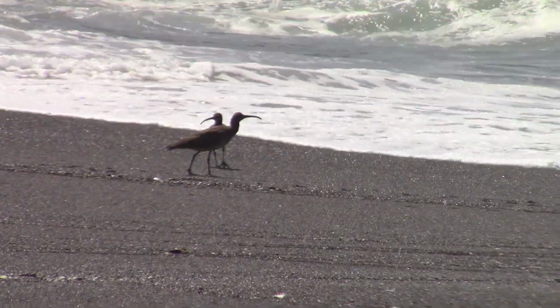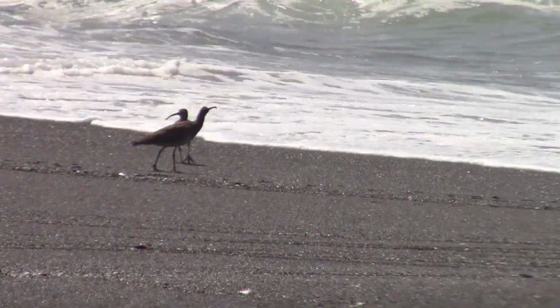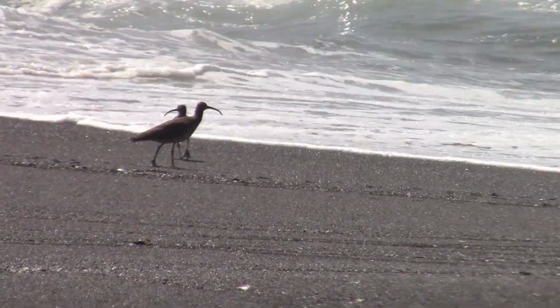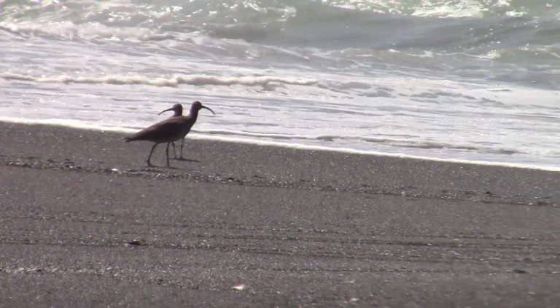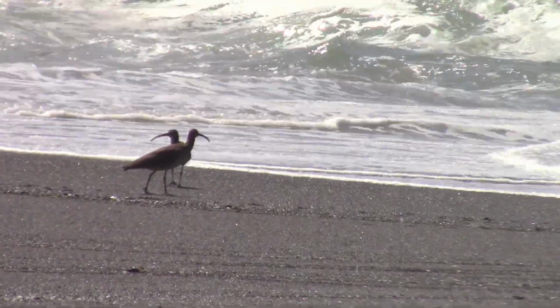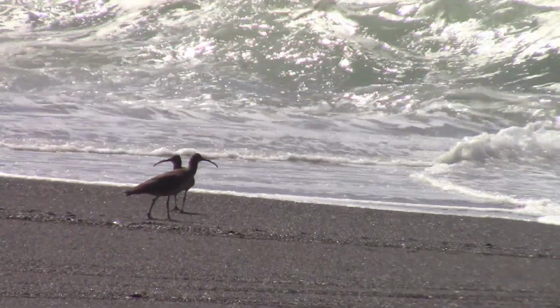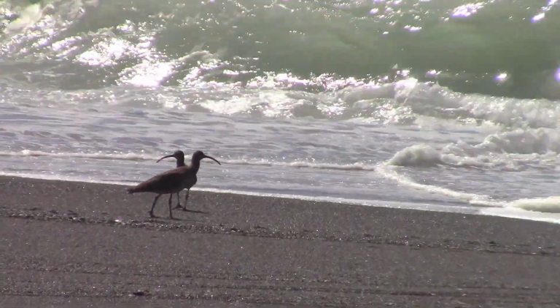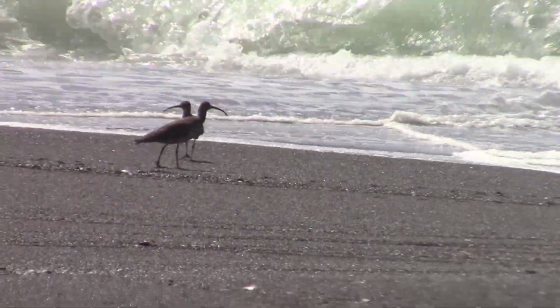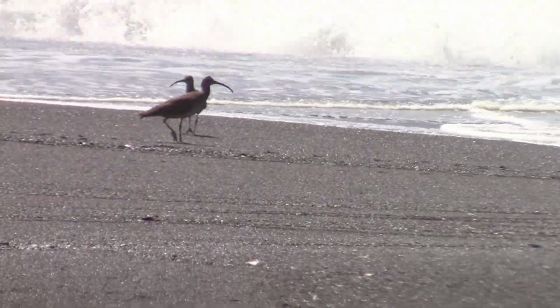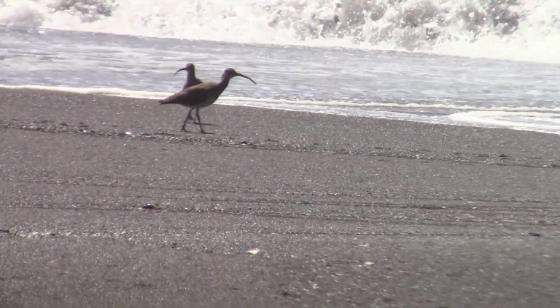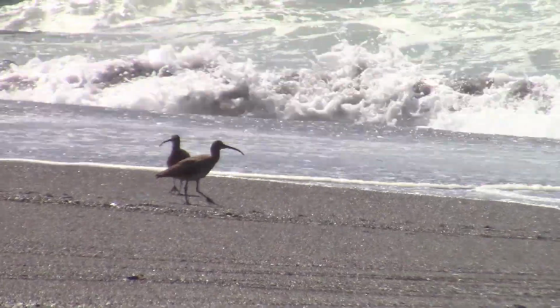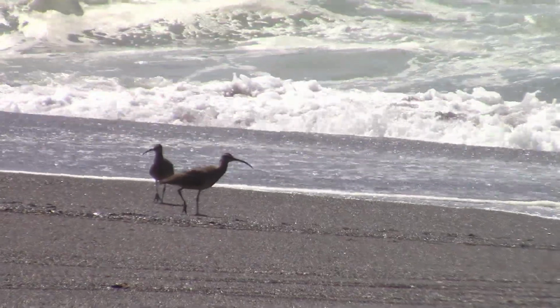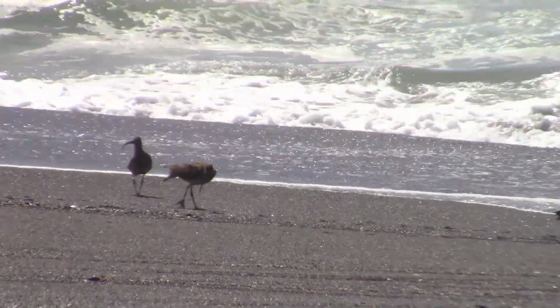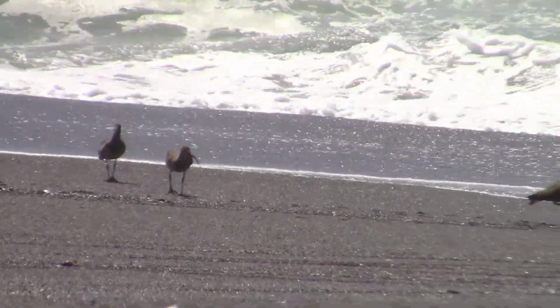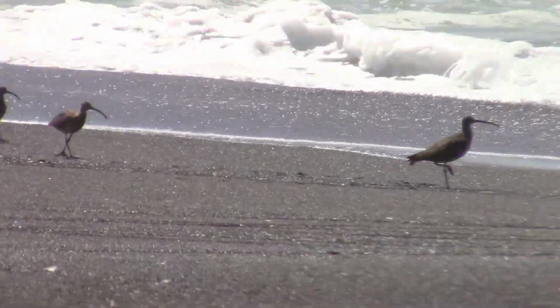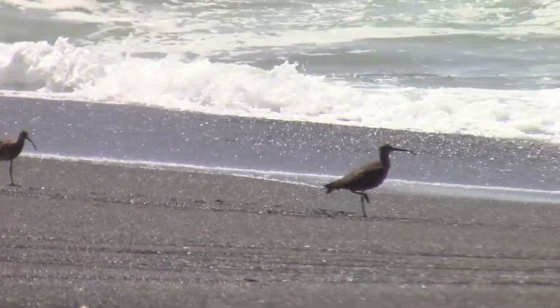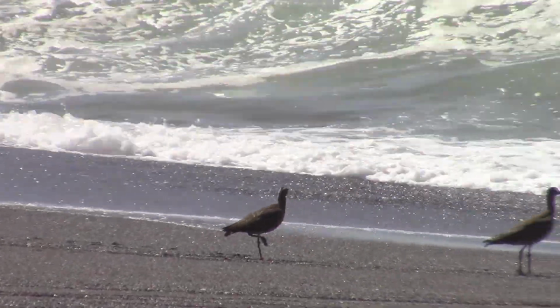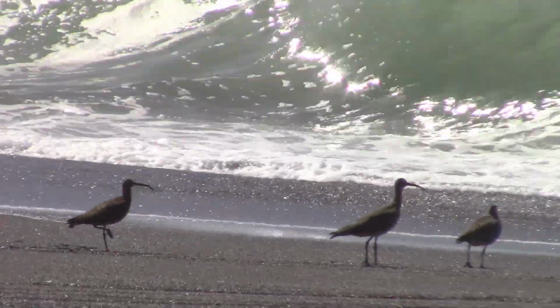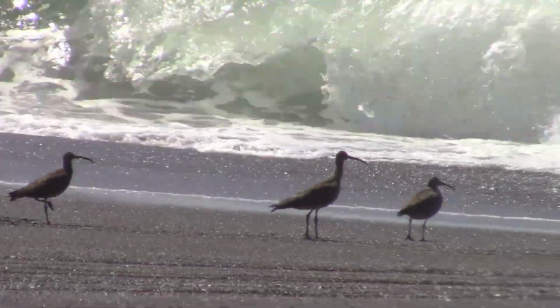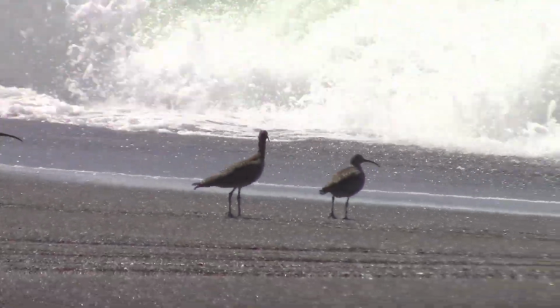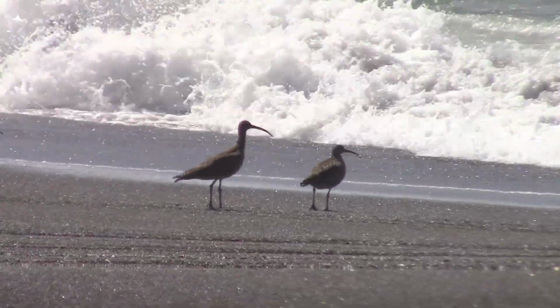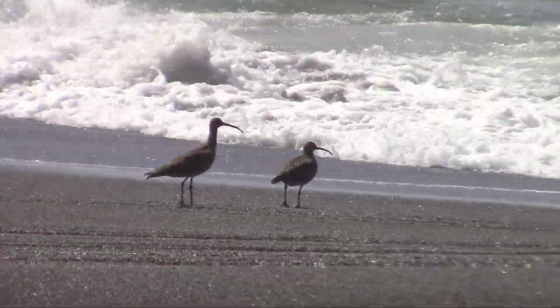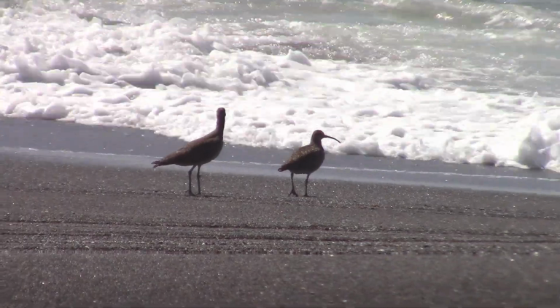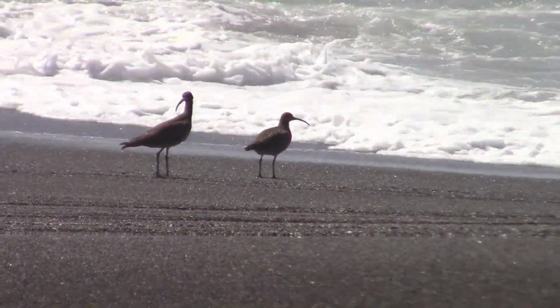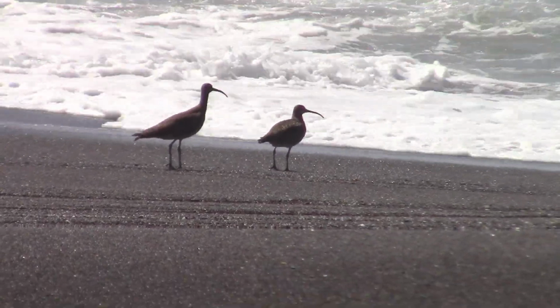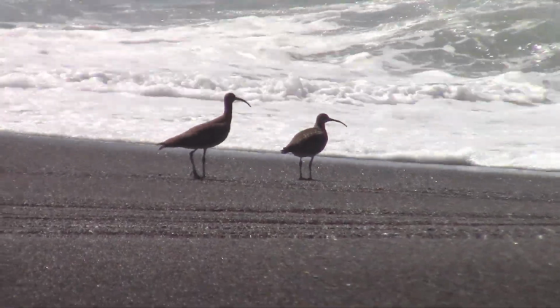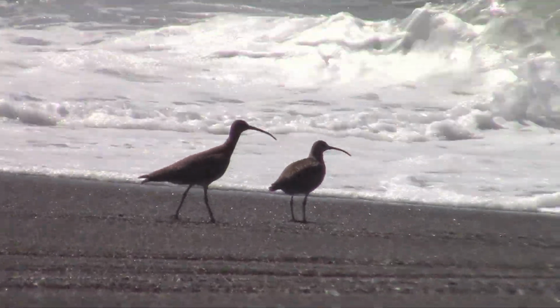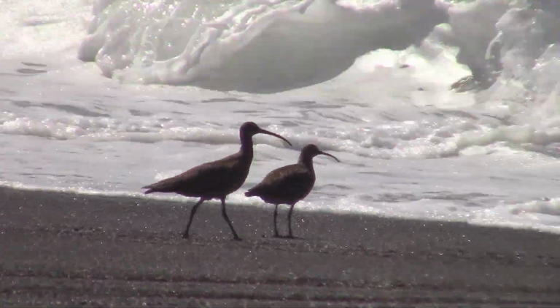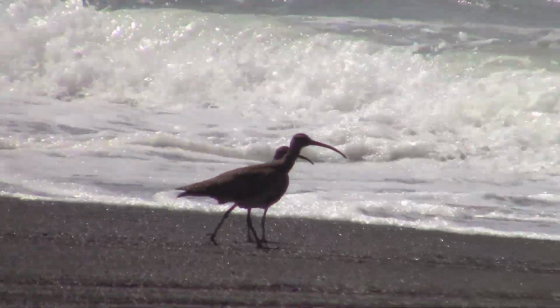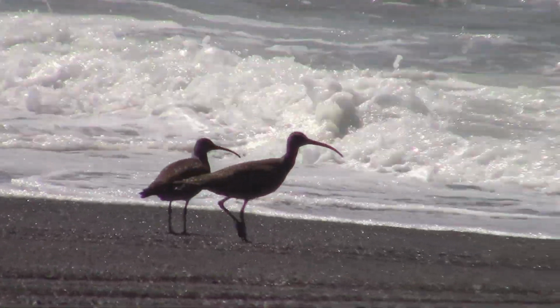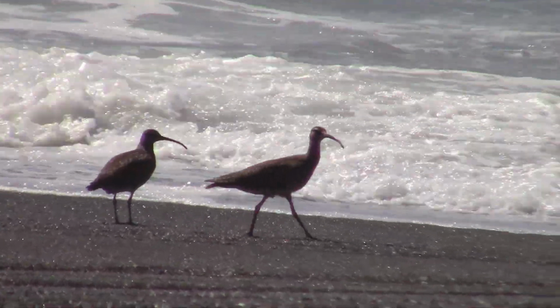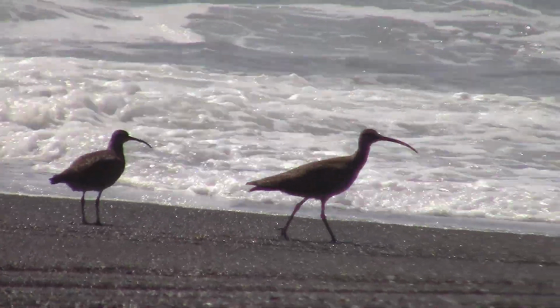Curlews are migratory birds, undertaking long-distance journeys between their breeding and winter environments. Some species travel thousands of miles each year, crossing continents and facing various challenges along their migratory route.